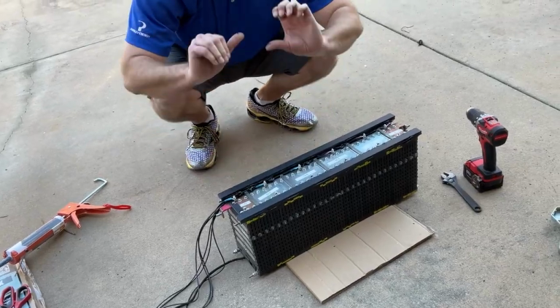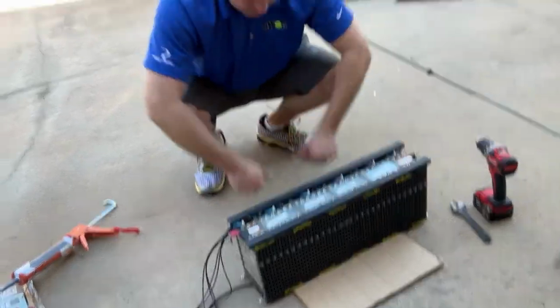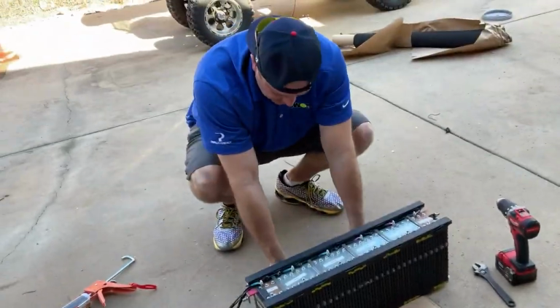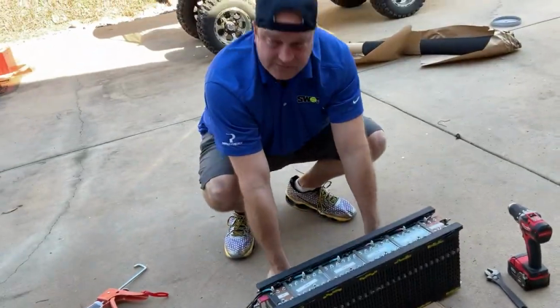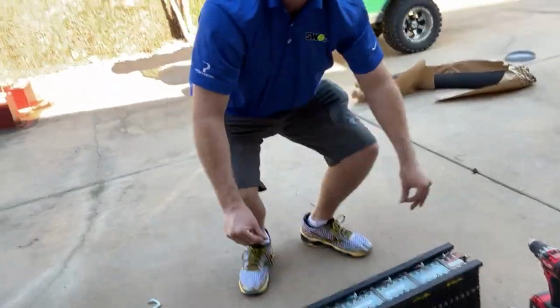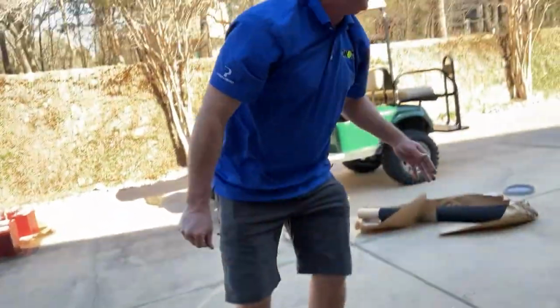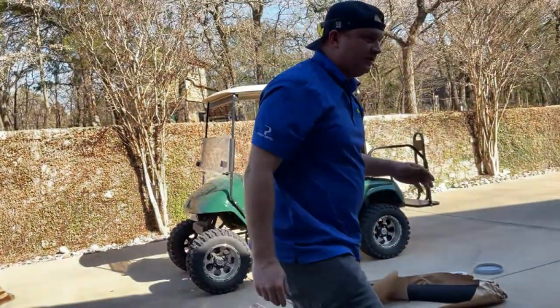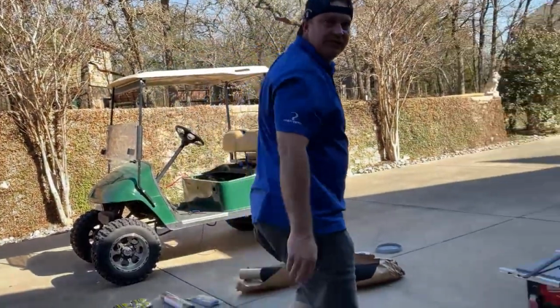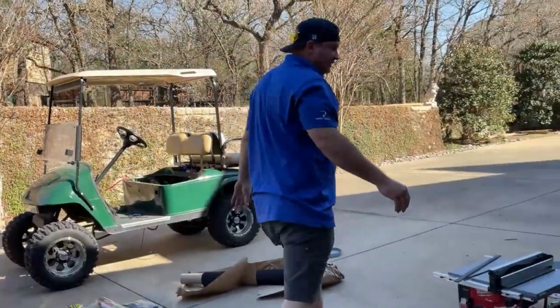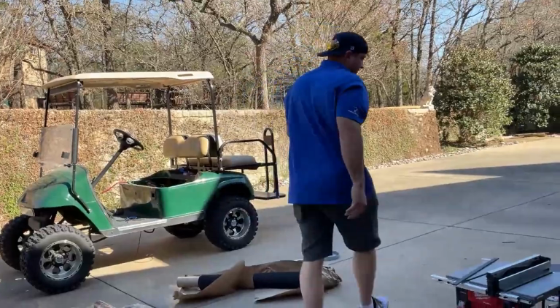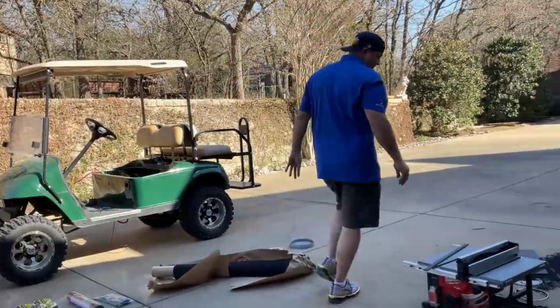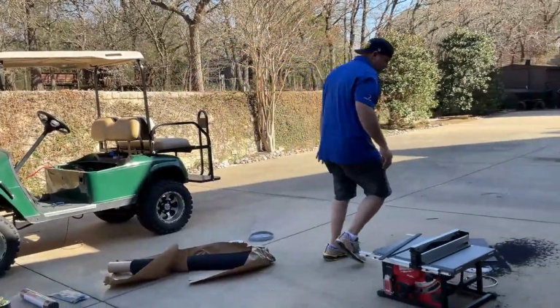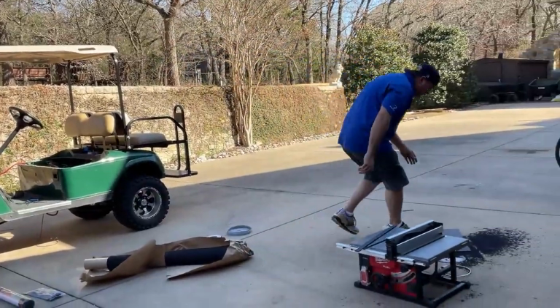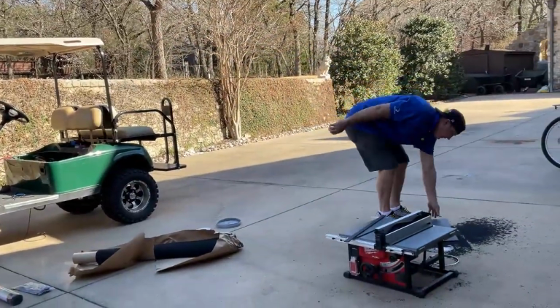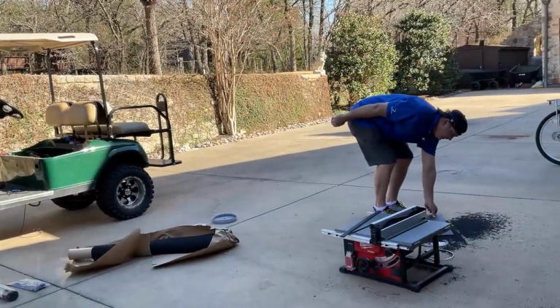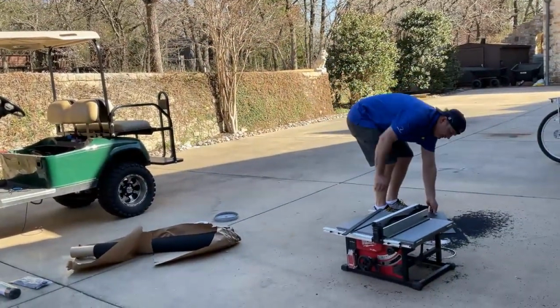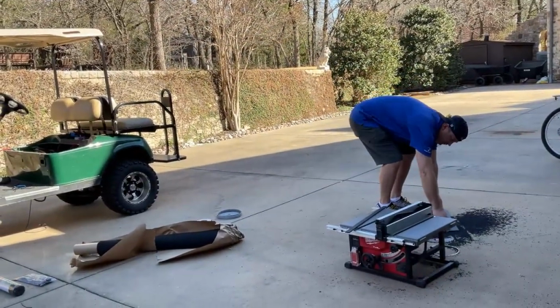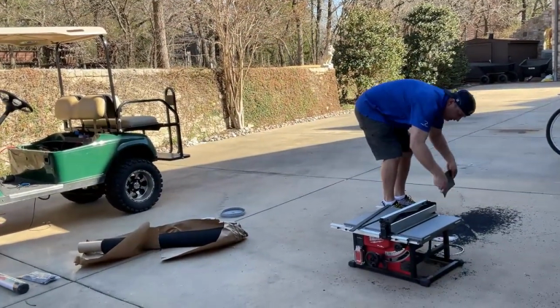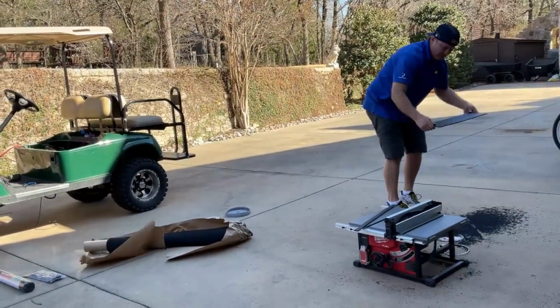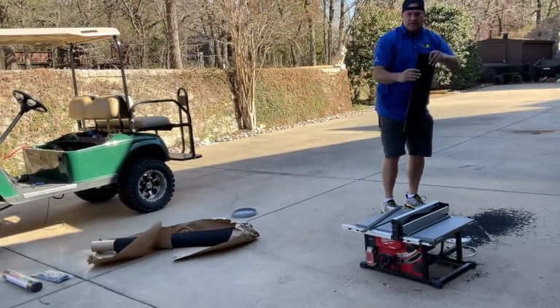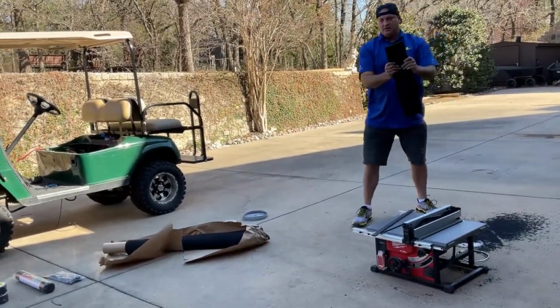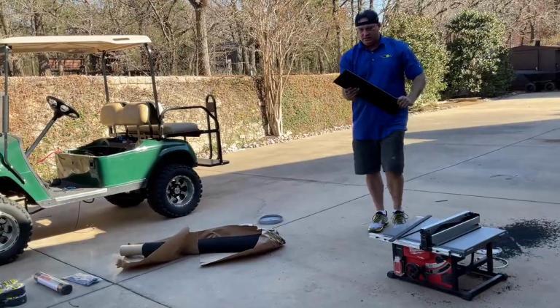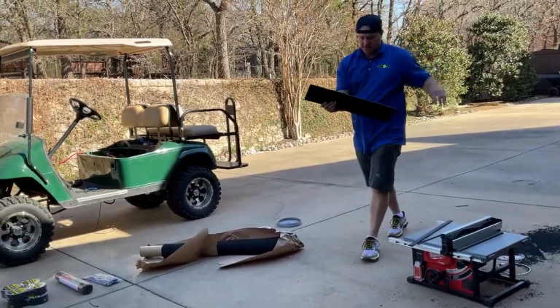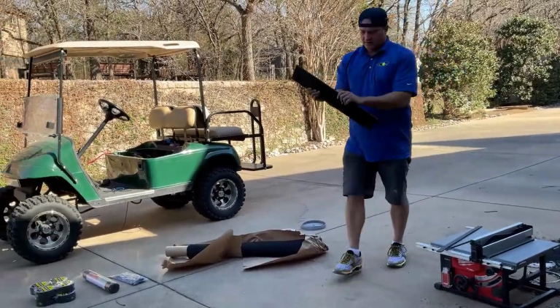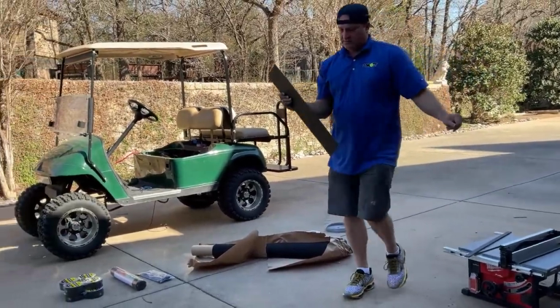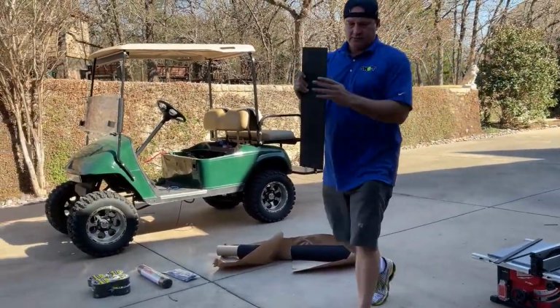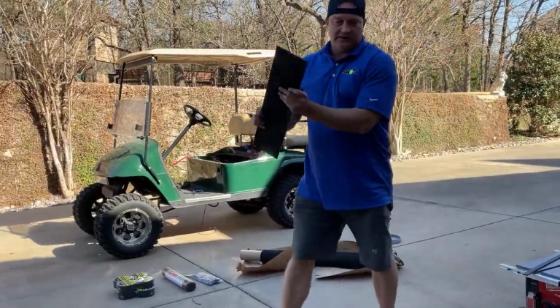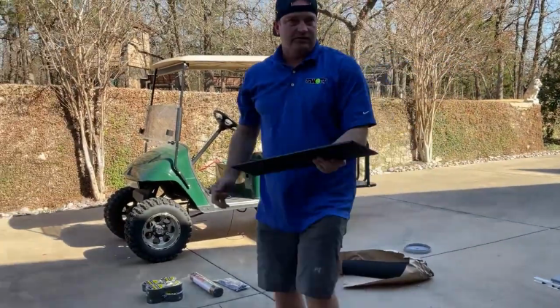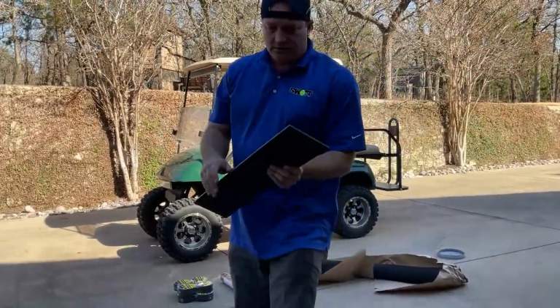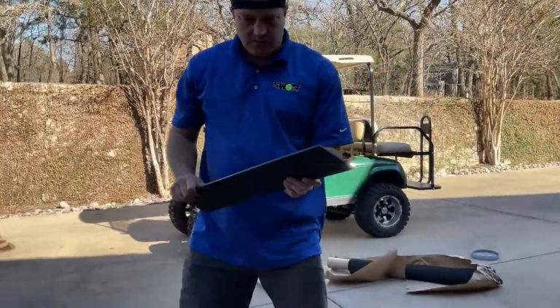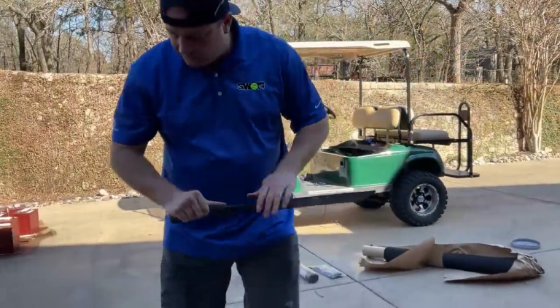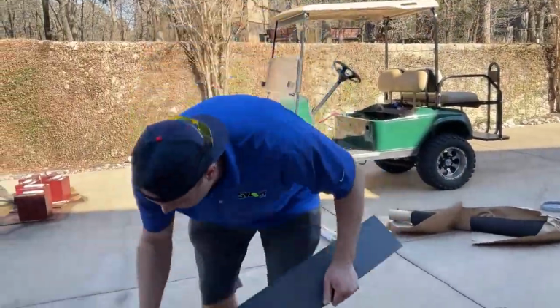I thought I was going to manage not getting it on myself, but of course I did. Now I'll get the last piece that I cut here from the top, so we can let that dry while we're working on the other pack.